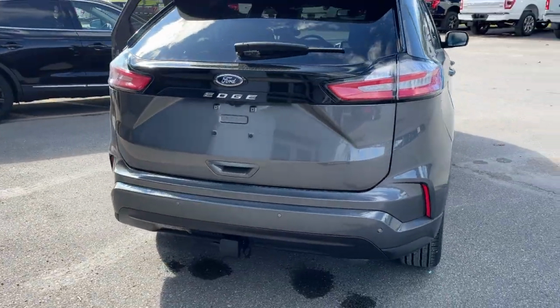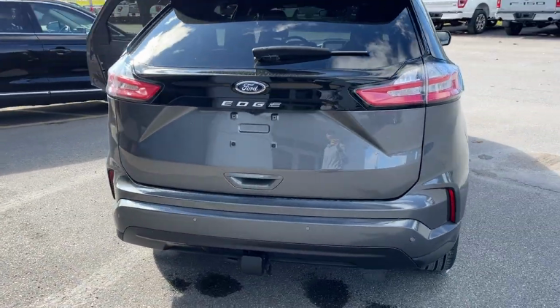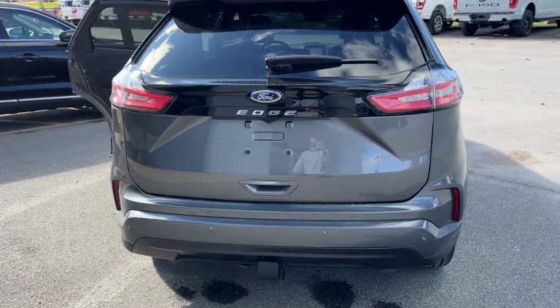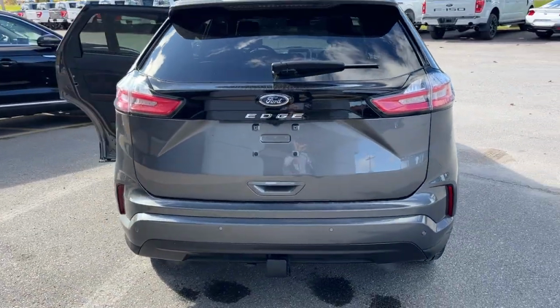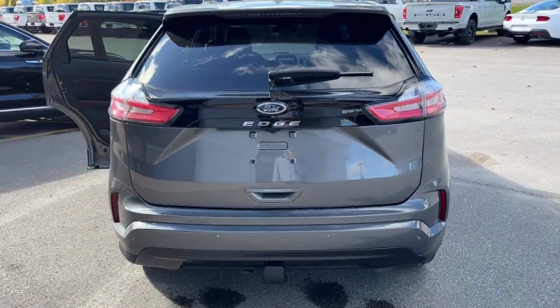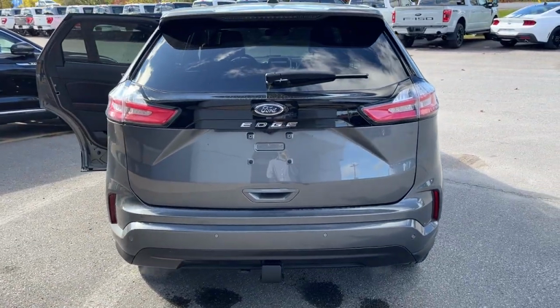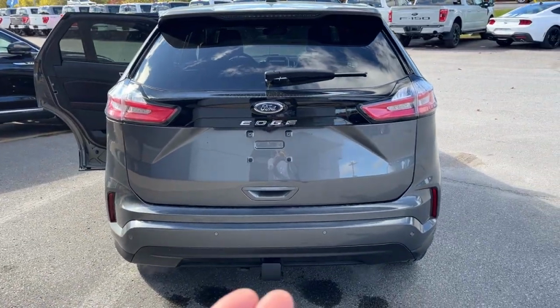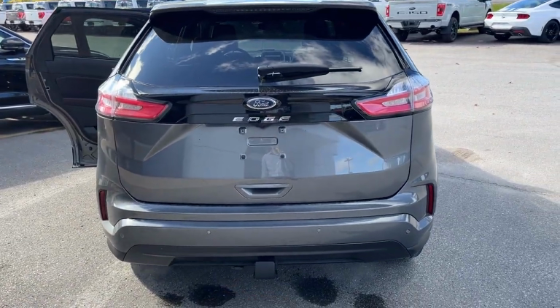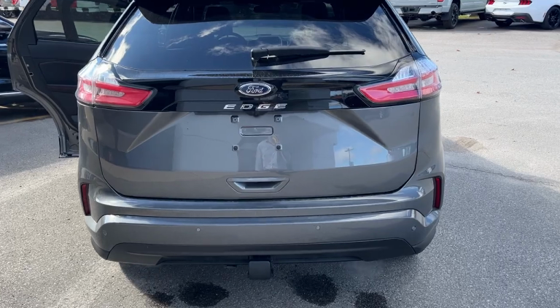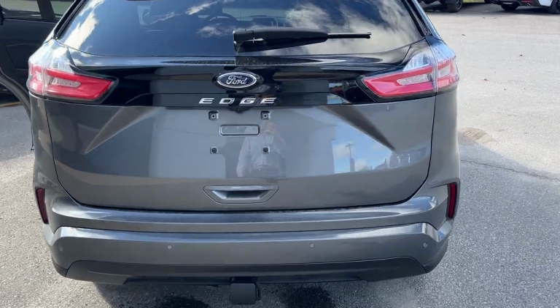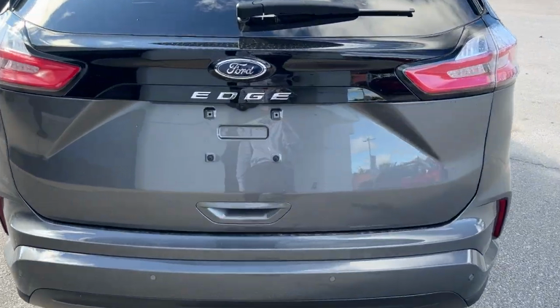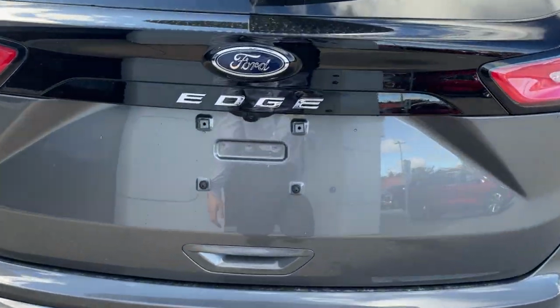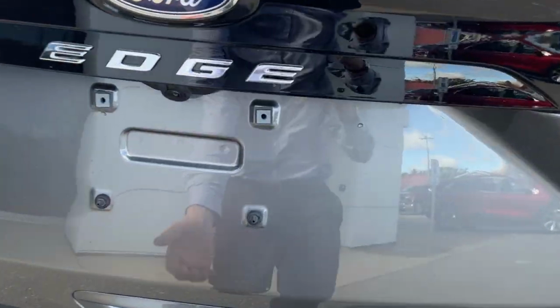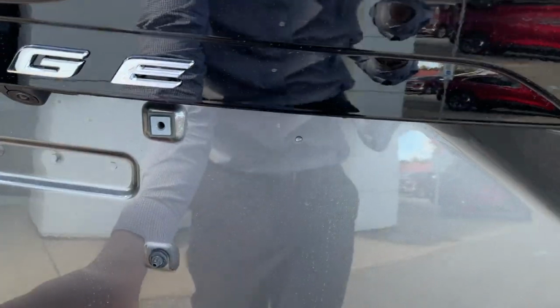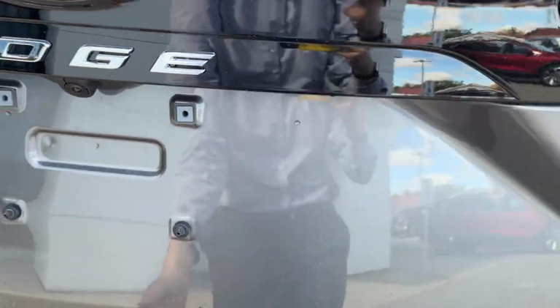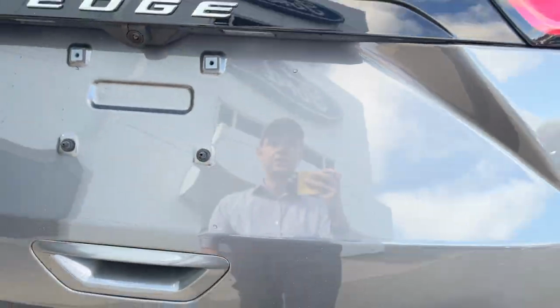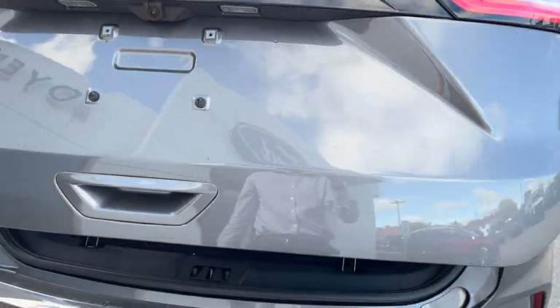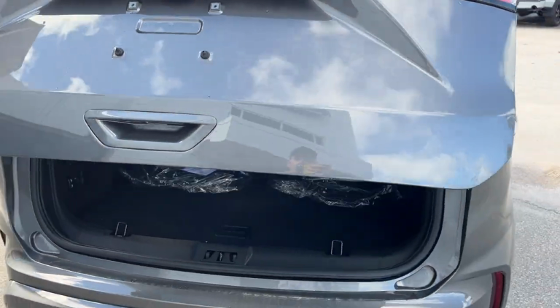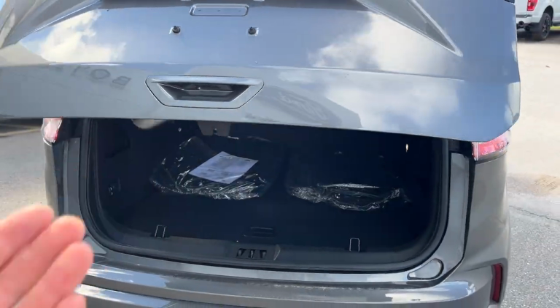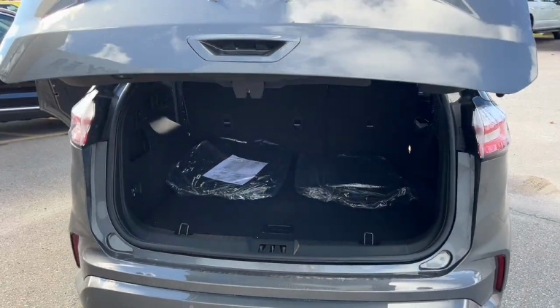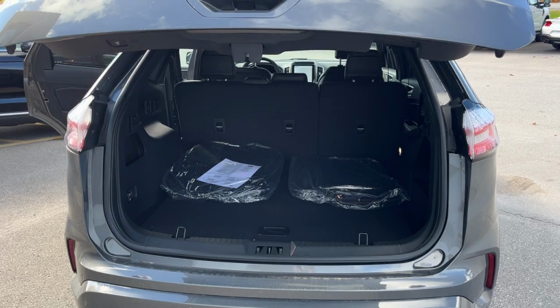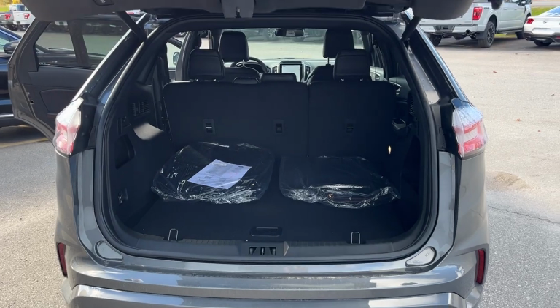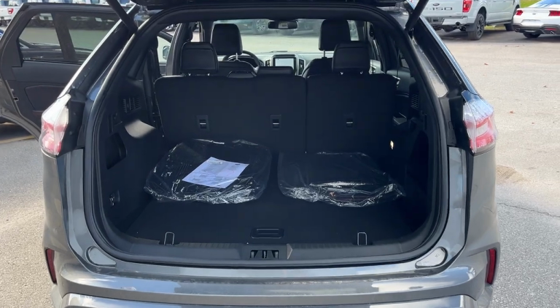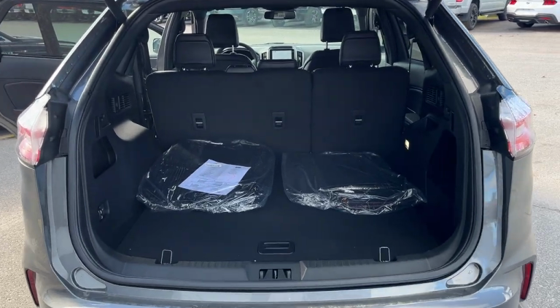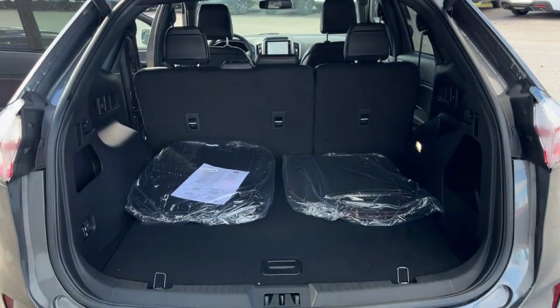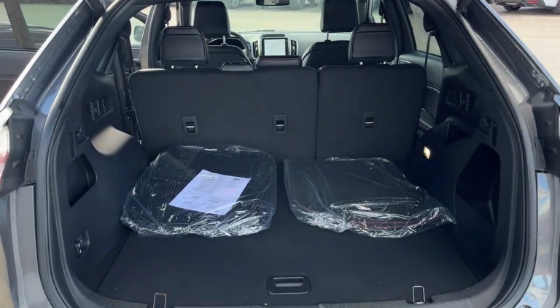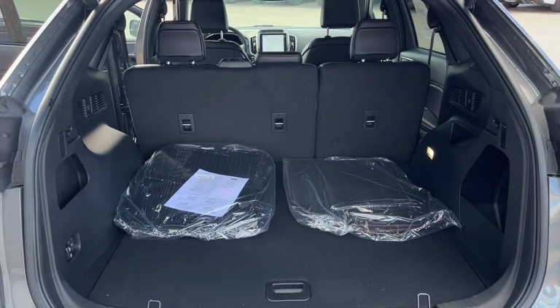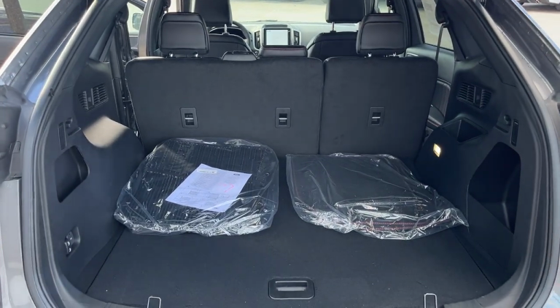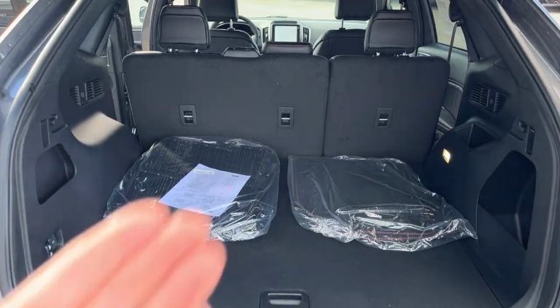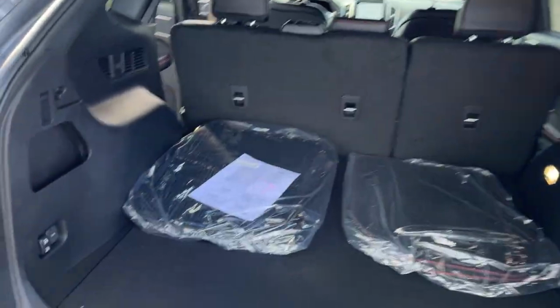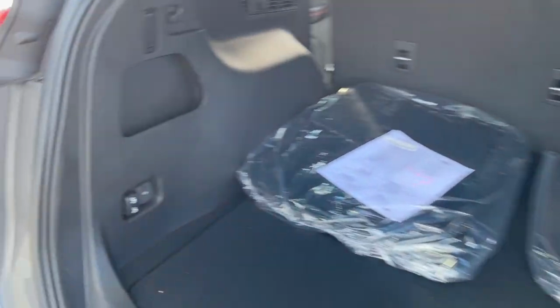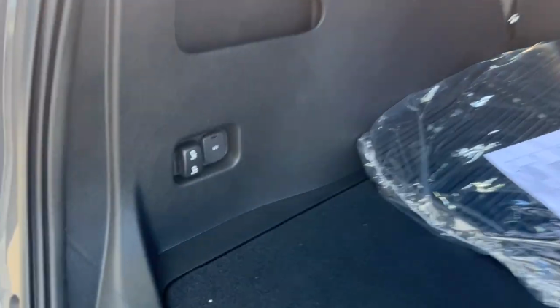Coming around to the back, you do have your reverse parking sensors and your reverse camera. This vehicle also has a Class 2 trailer tow package so you can tow up to 3,500 pounds. It is a power liftgate that you can open and close from the key fob.